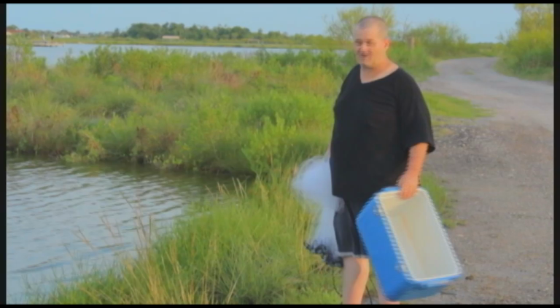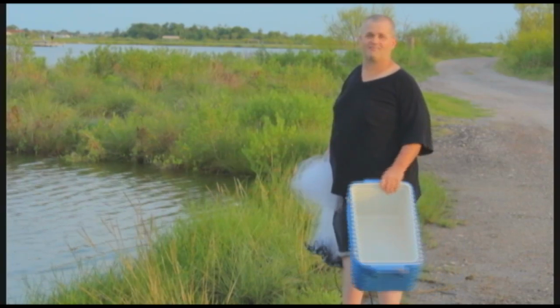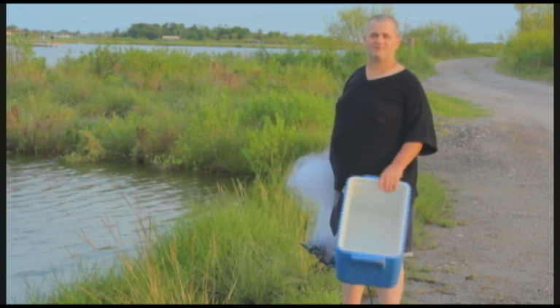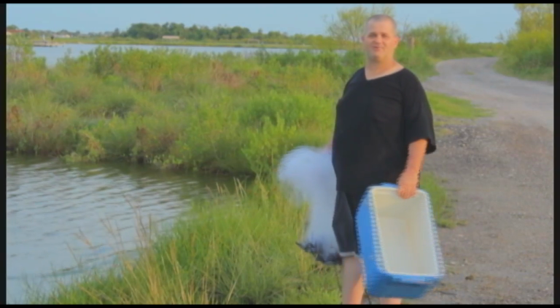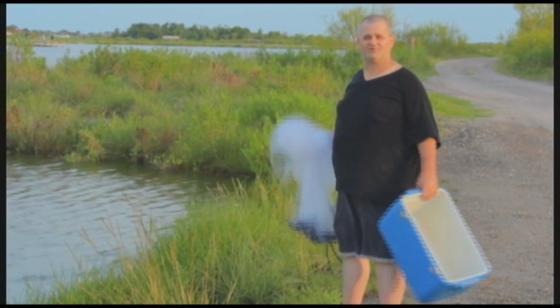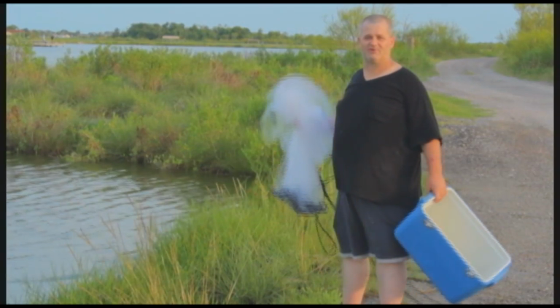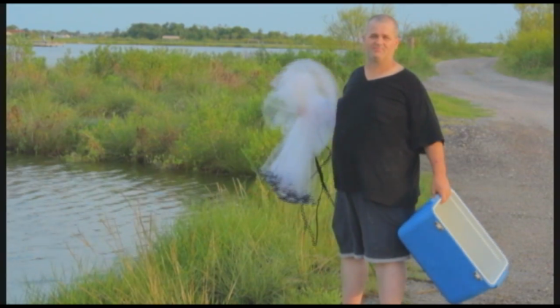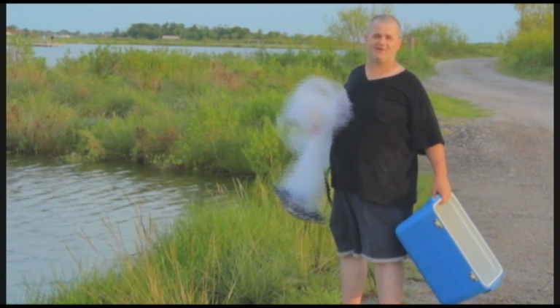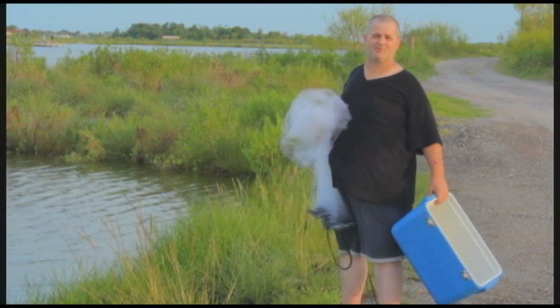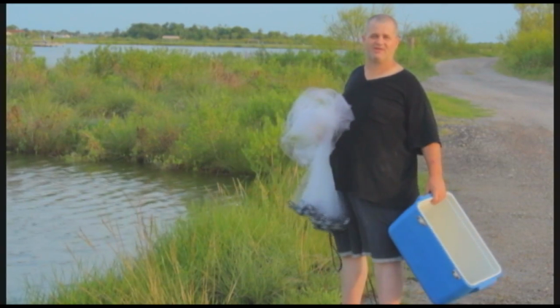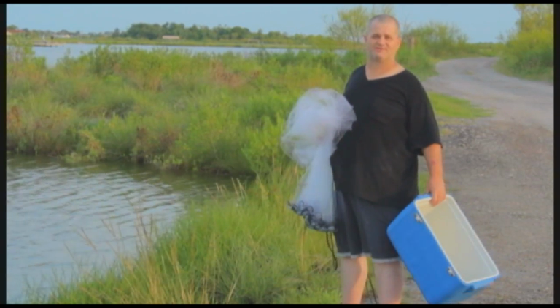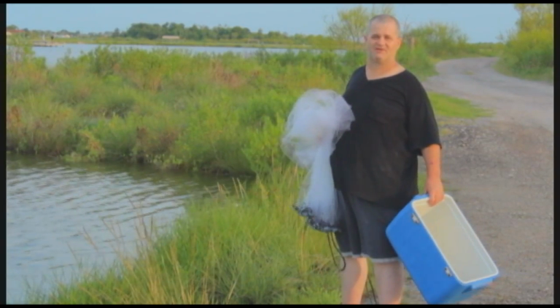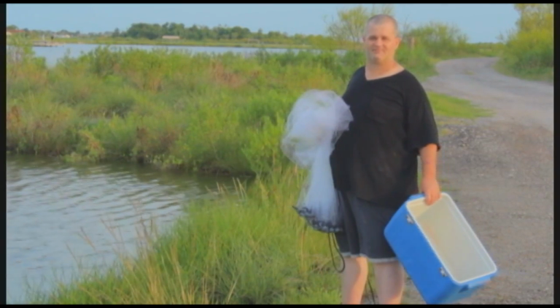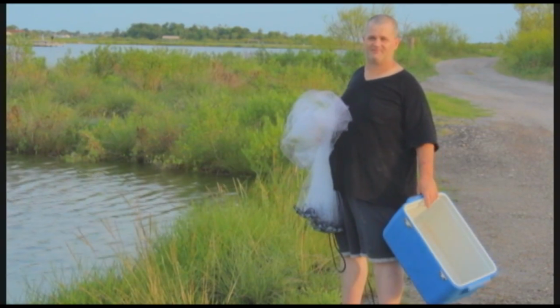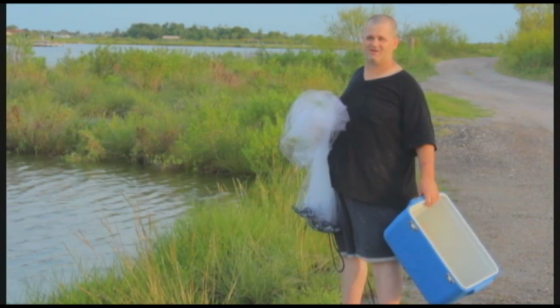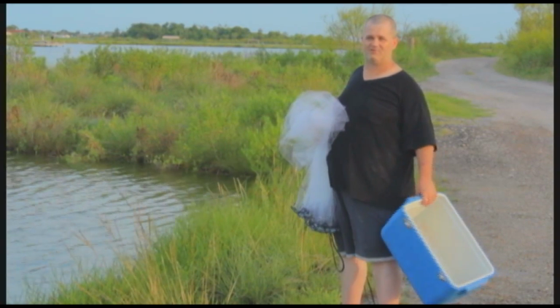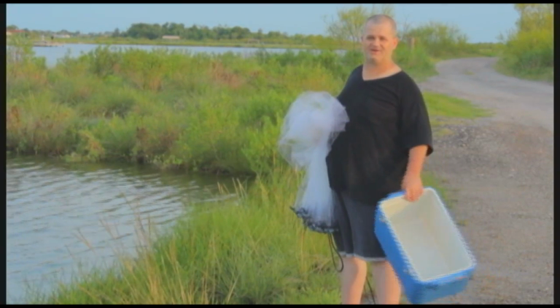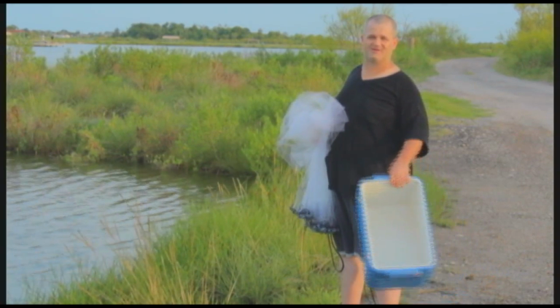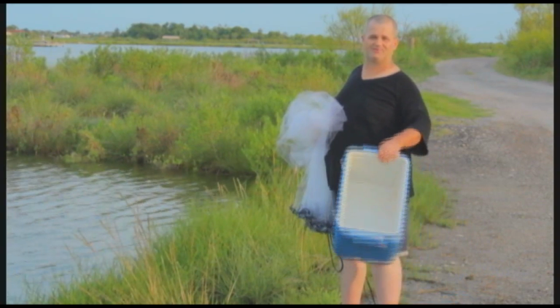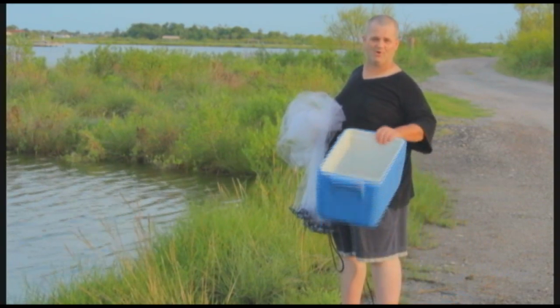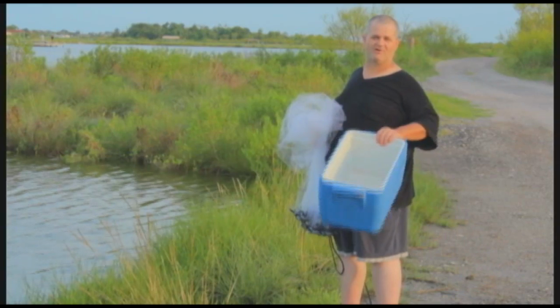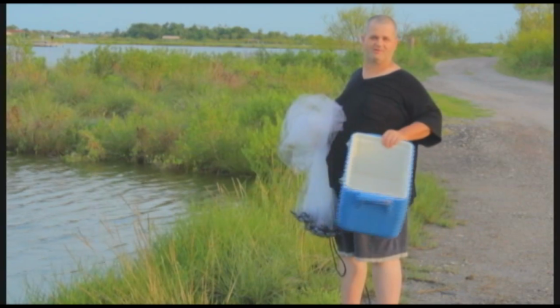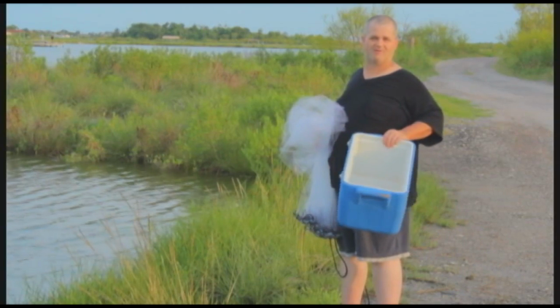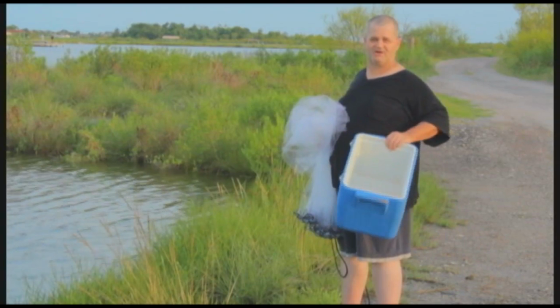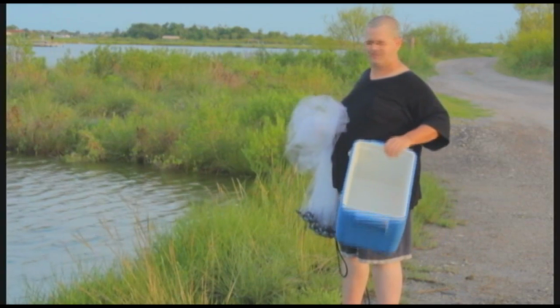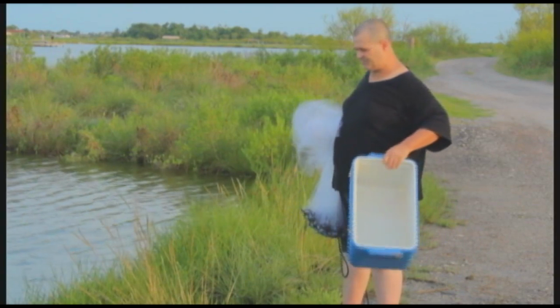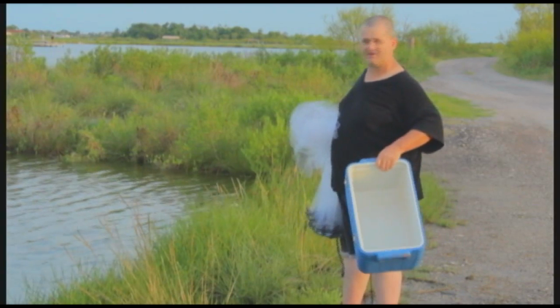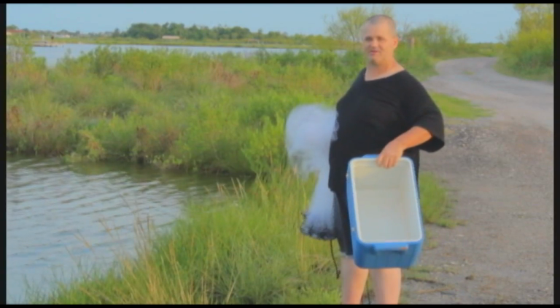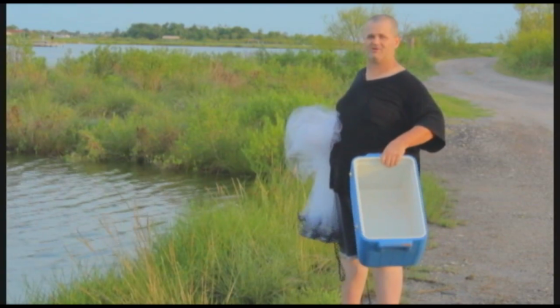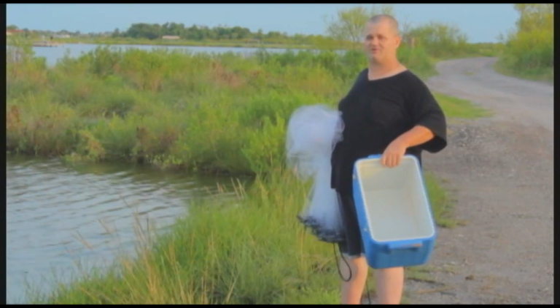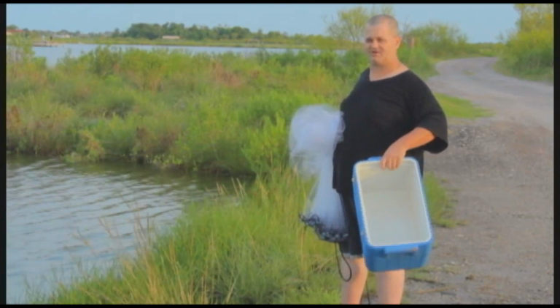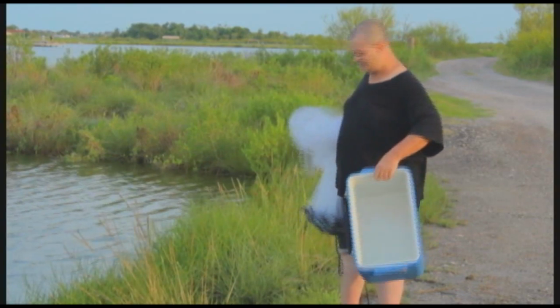All right folks, today we're going to show you a little bit about throwing a cast net. And of course you need something with some water in it to drop bait into so it doesn't just get all dirty and nasty.